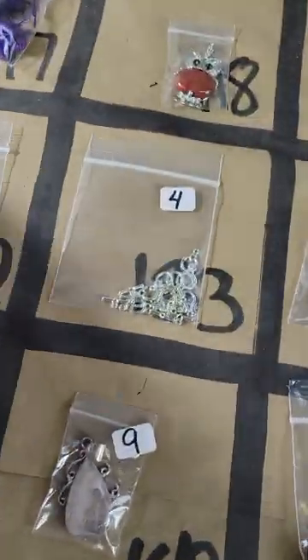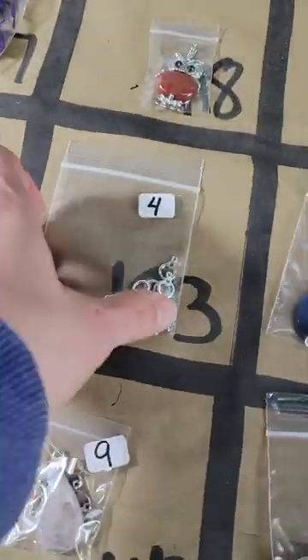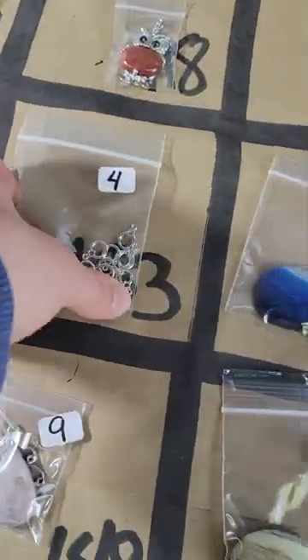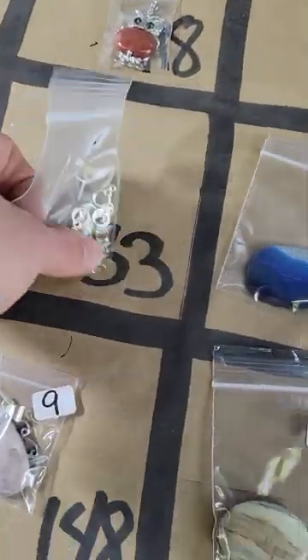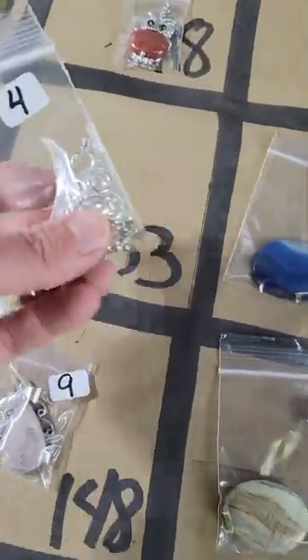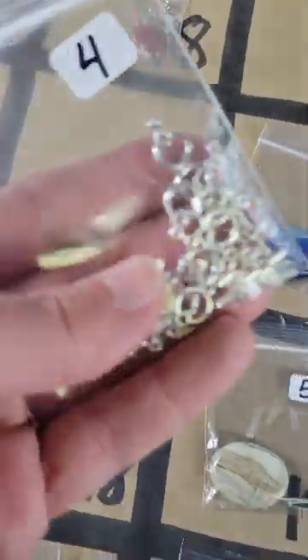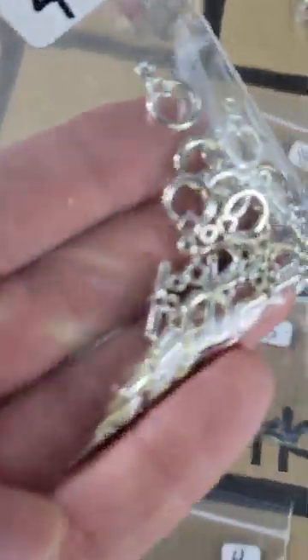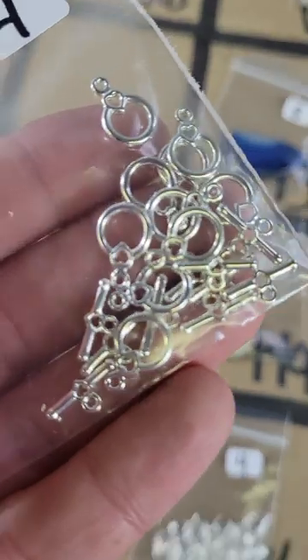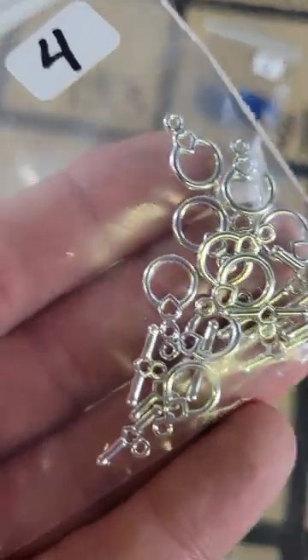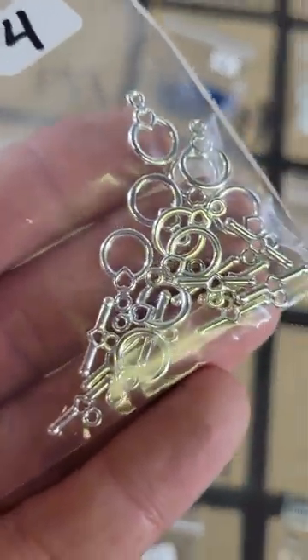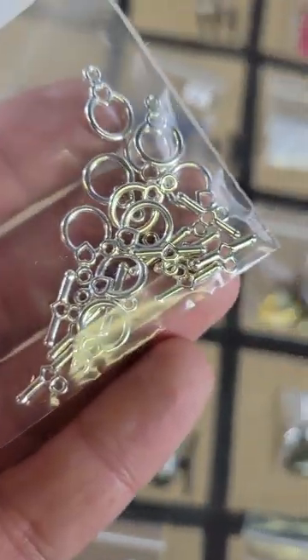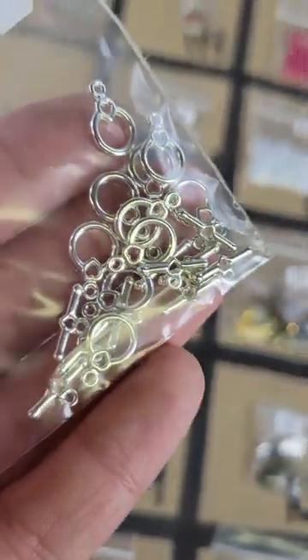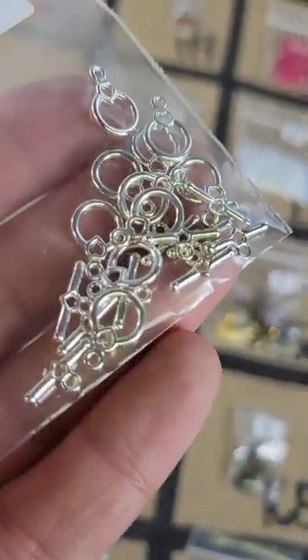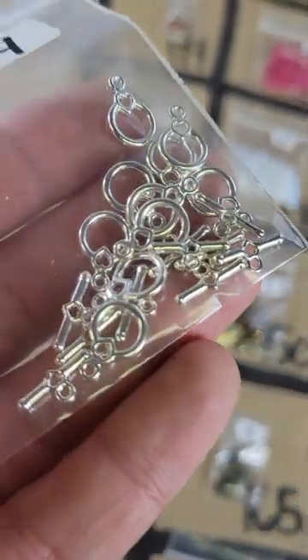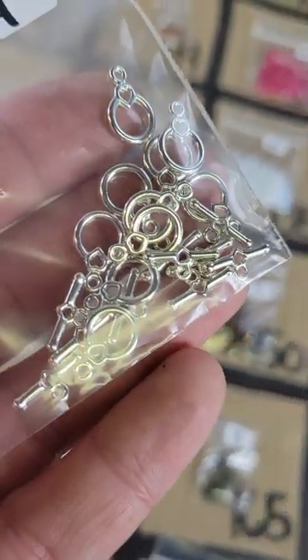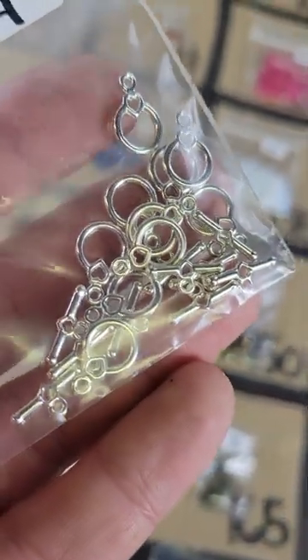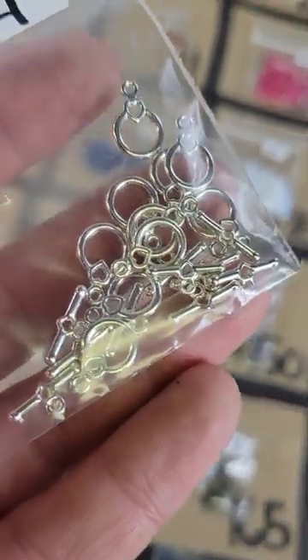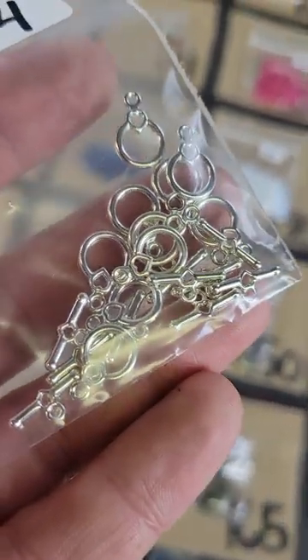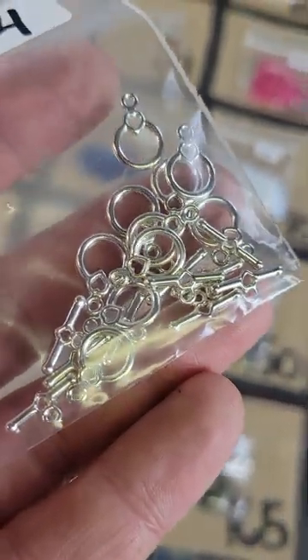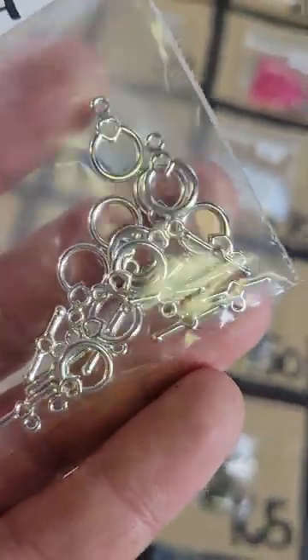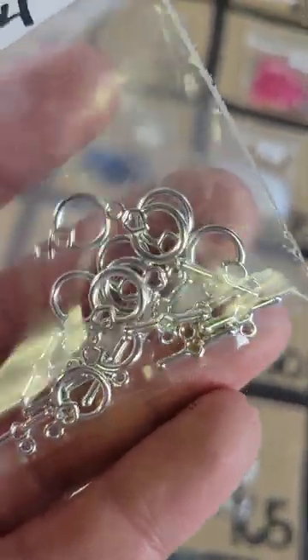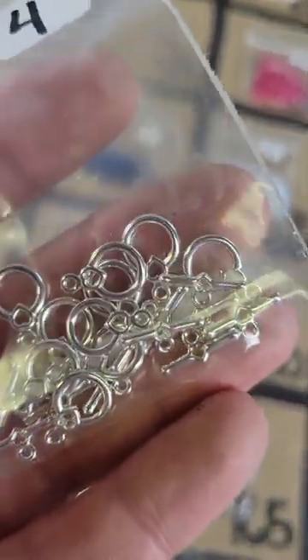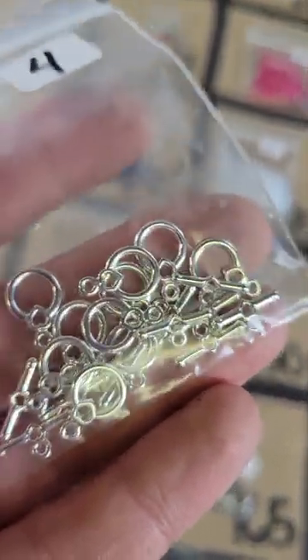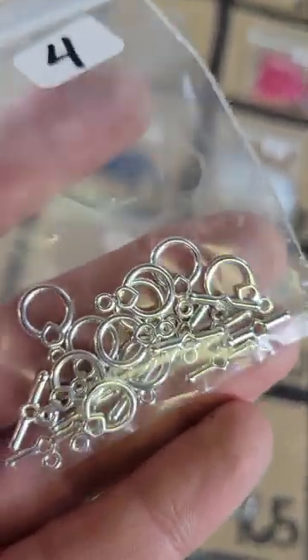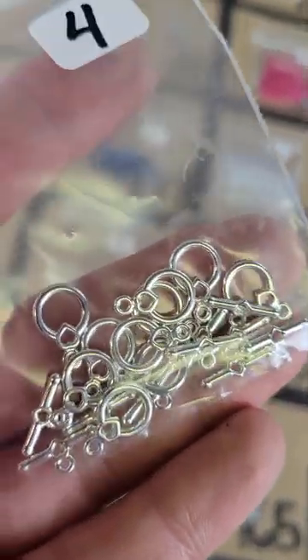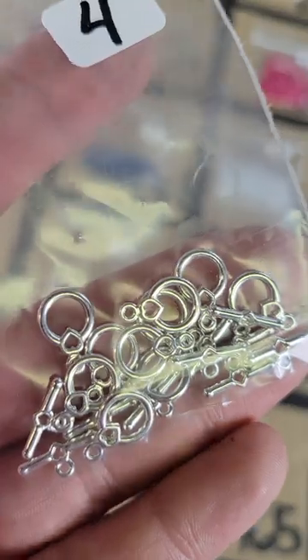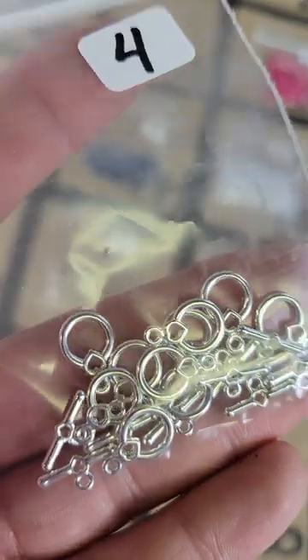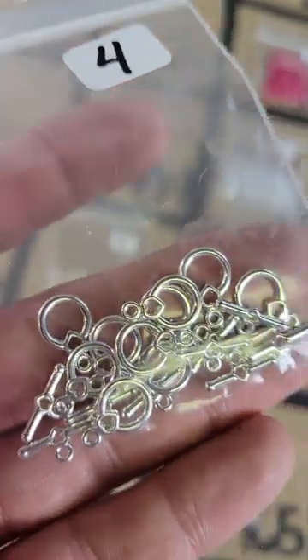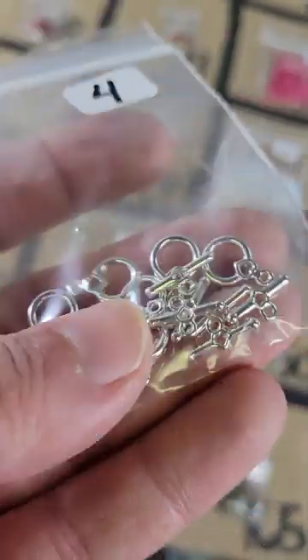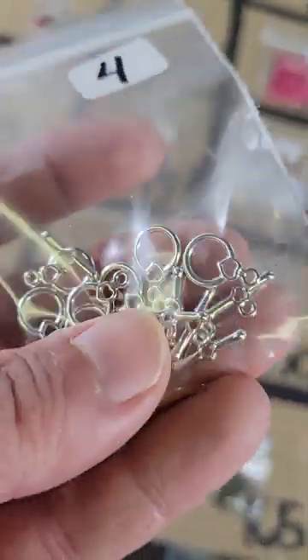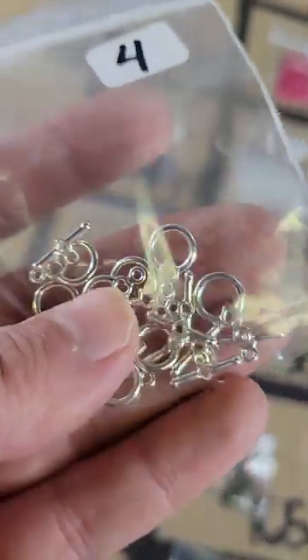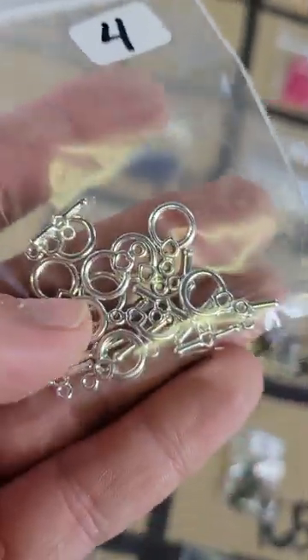Number 133: these are toggles — little heart-shaped ones, you can see a little heart at the top there — four bucks for those.